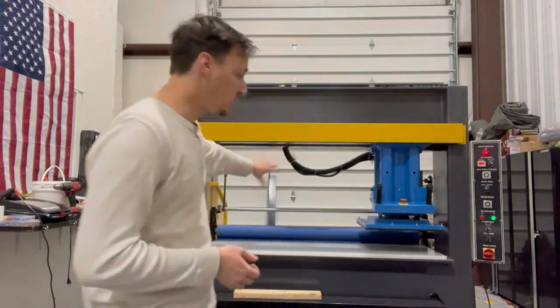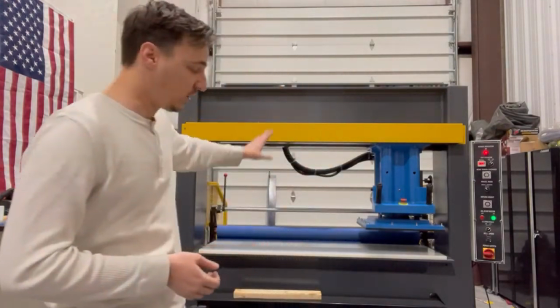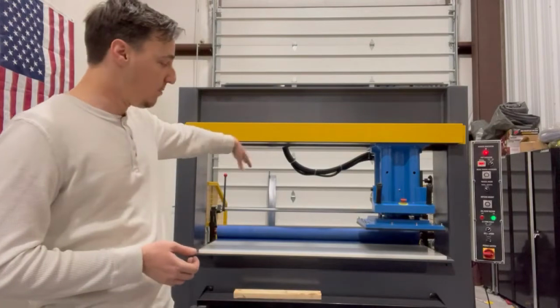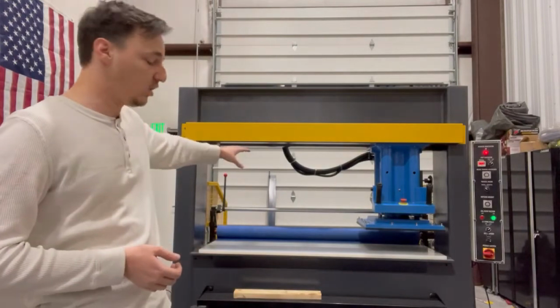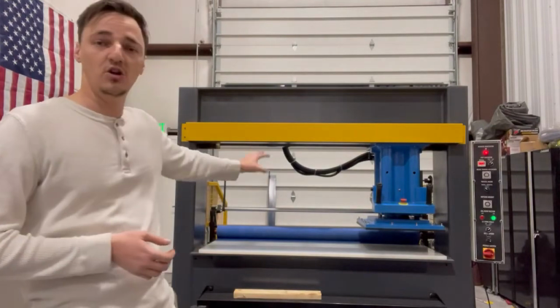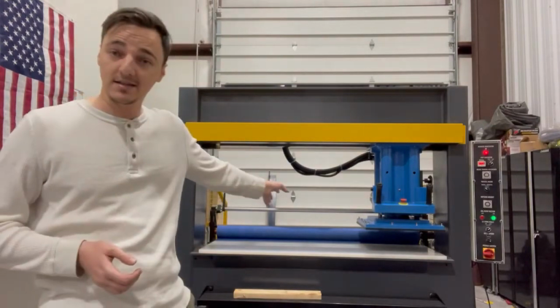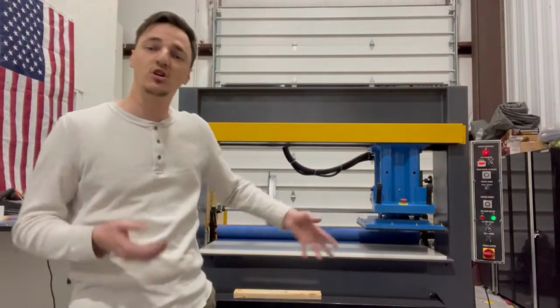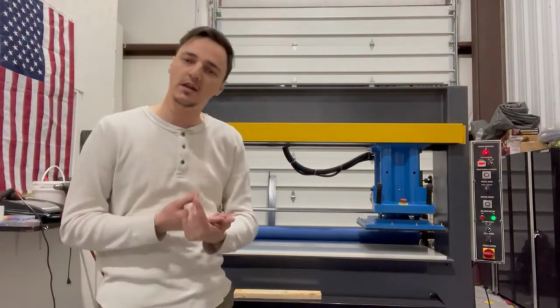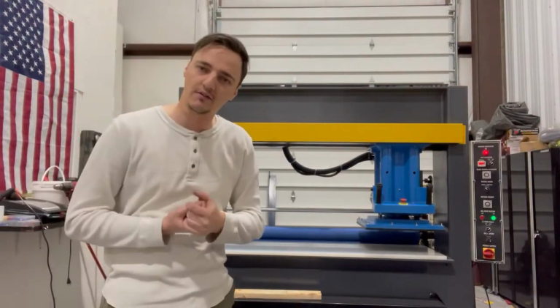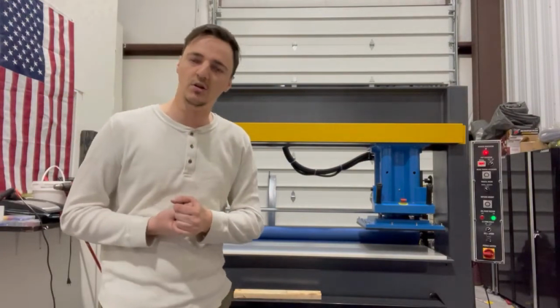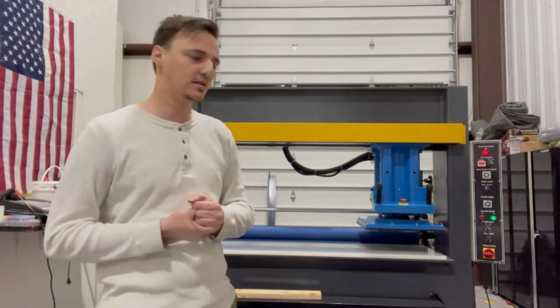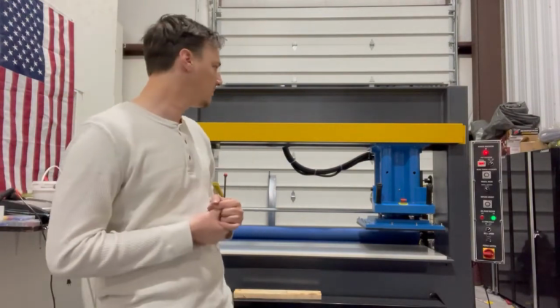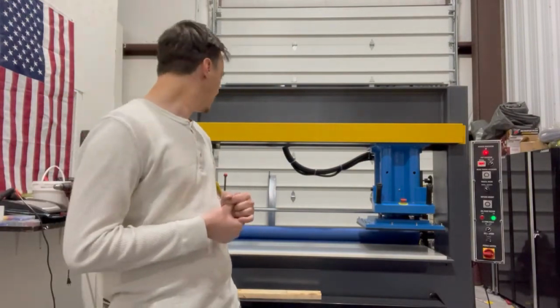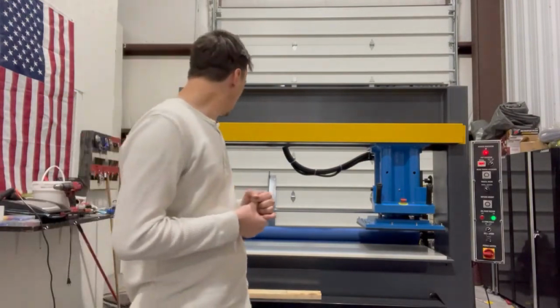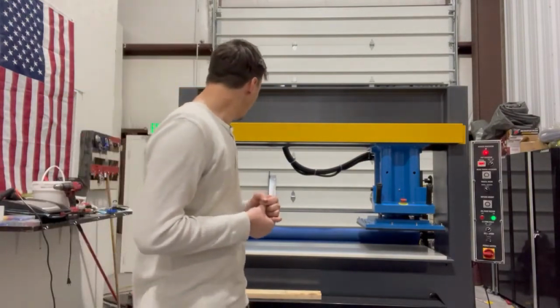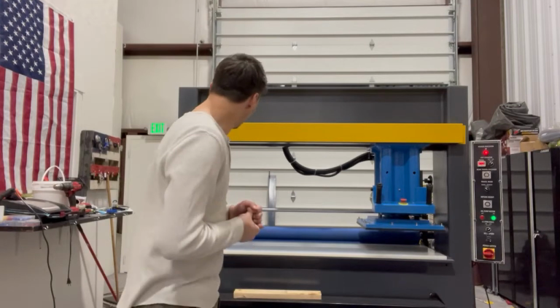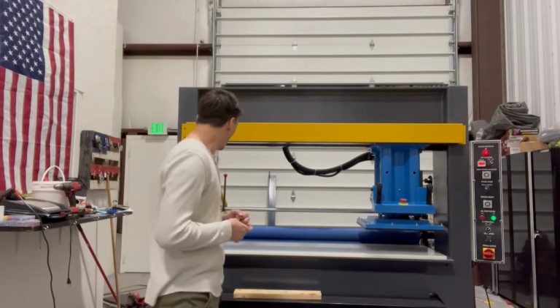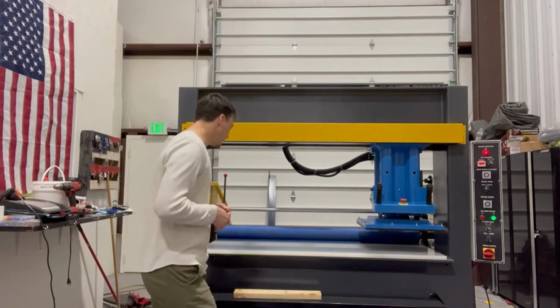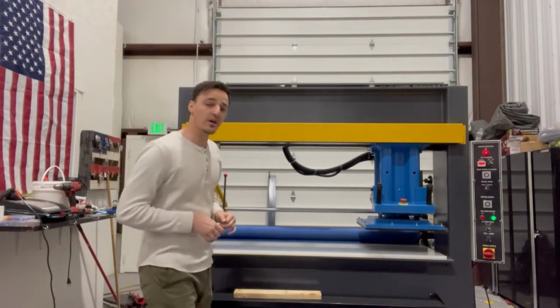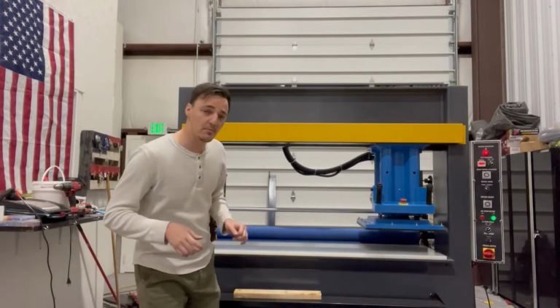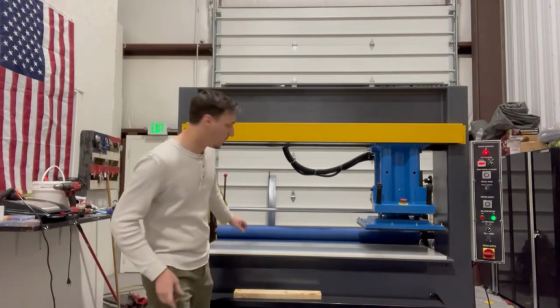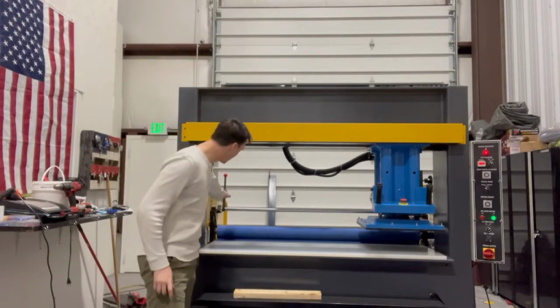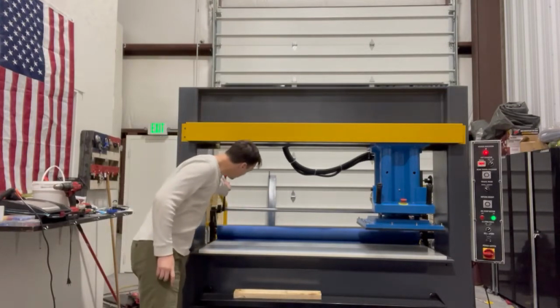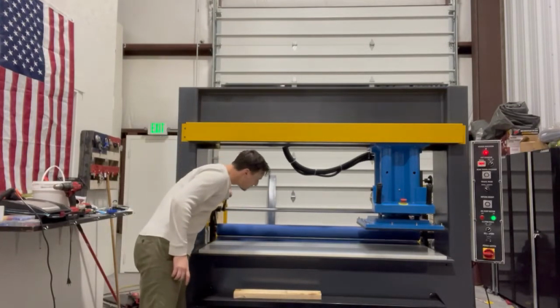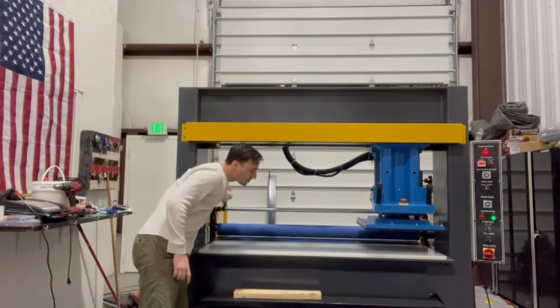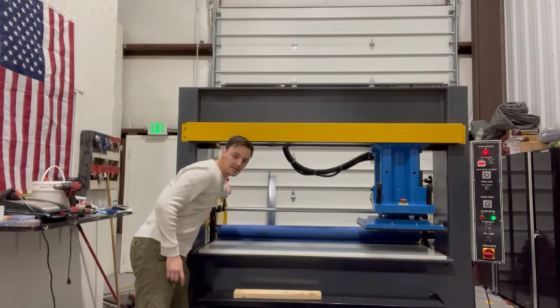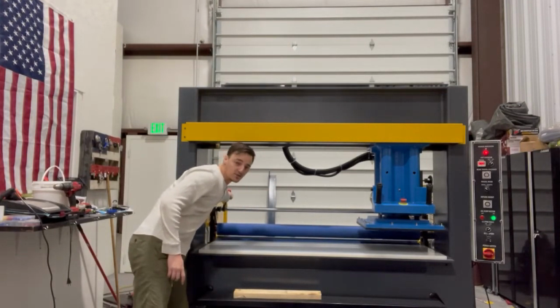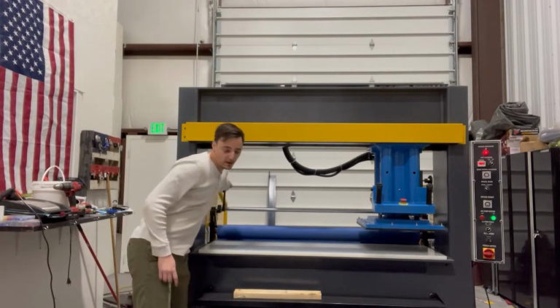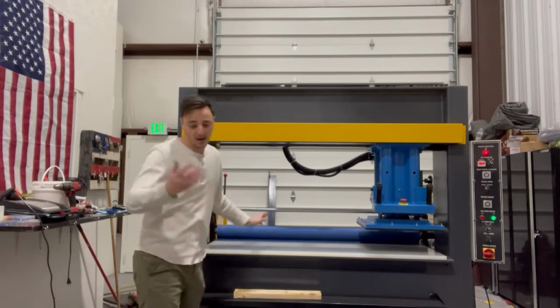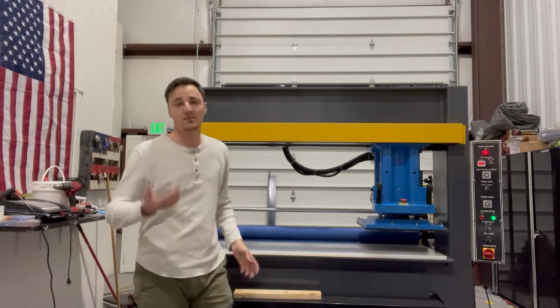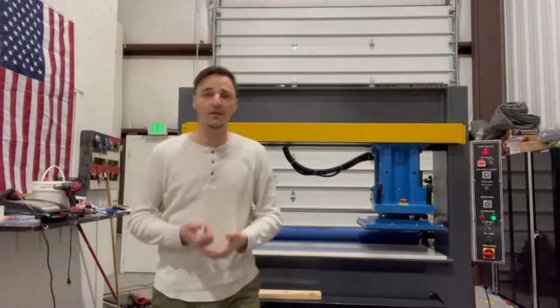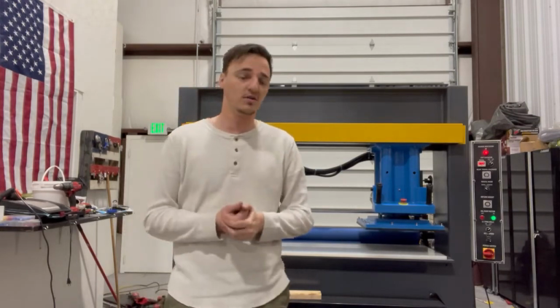Those pinch rollers are opened and closed with the pneumatic system, so you will need to have a pneumatic system. These are the manual ones, so you'll simply just use these levers to open it. The pneumatic system is available also.